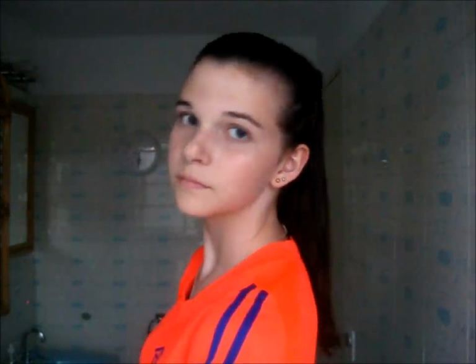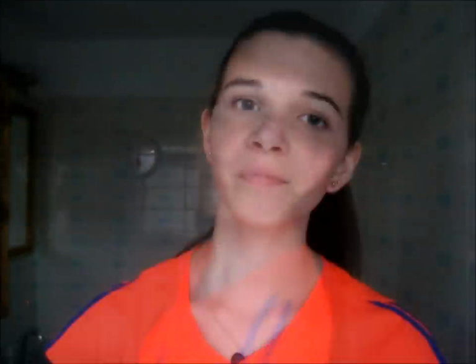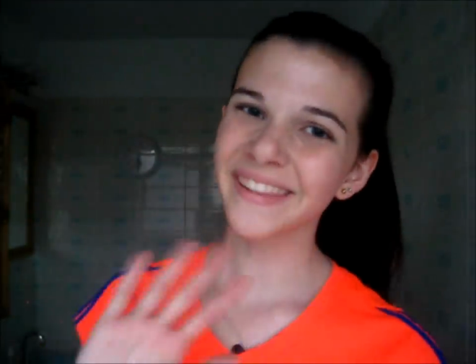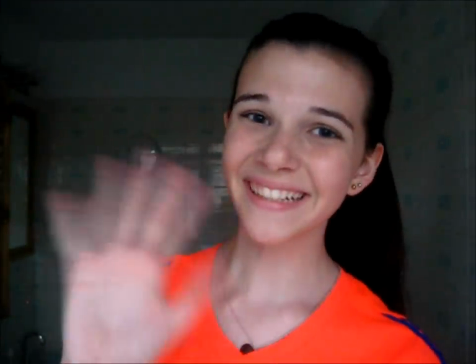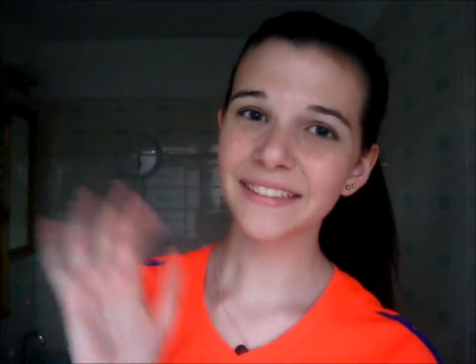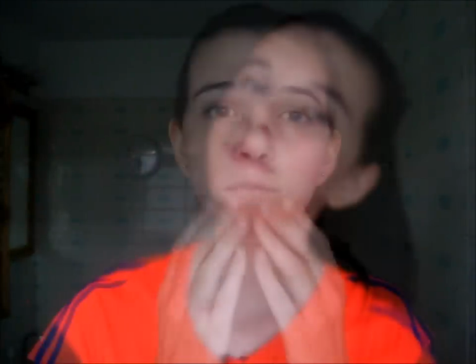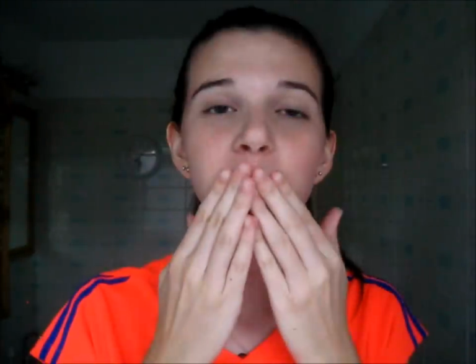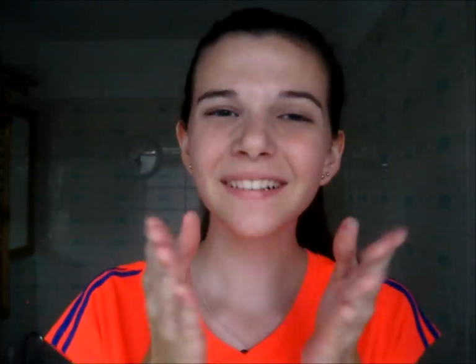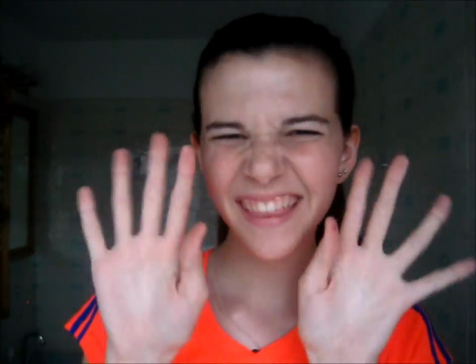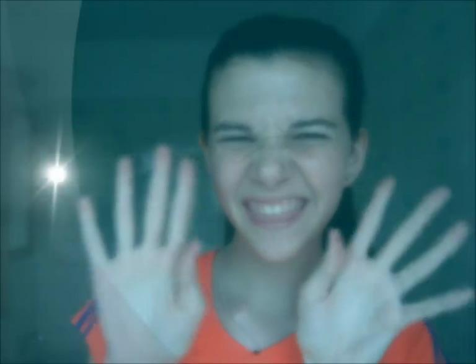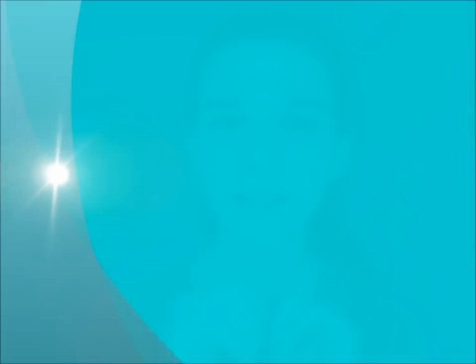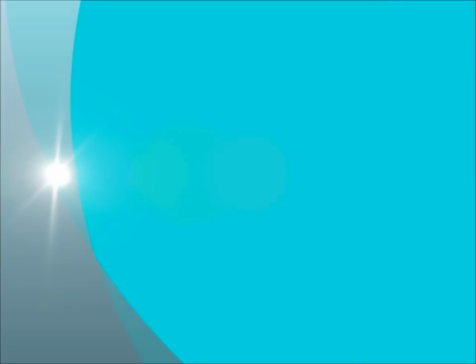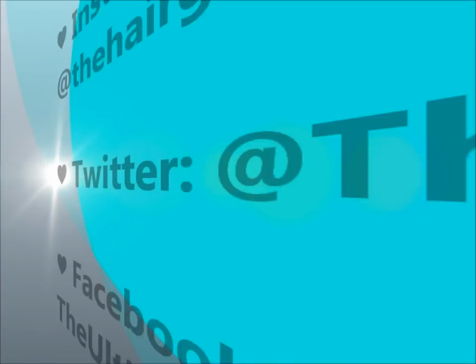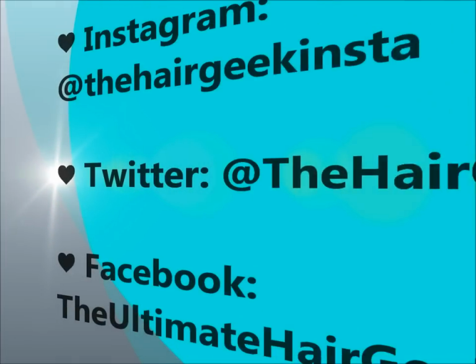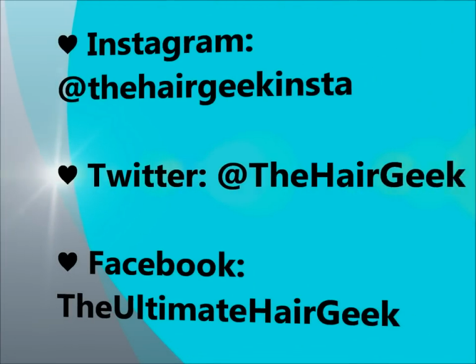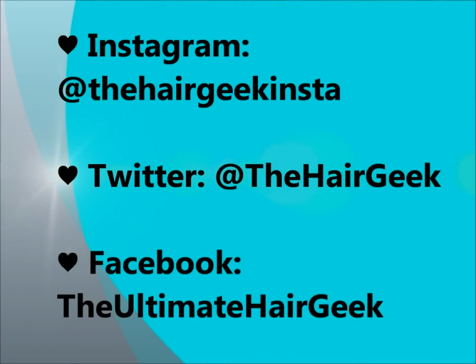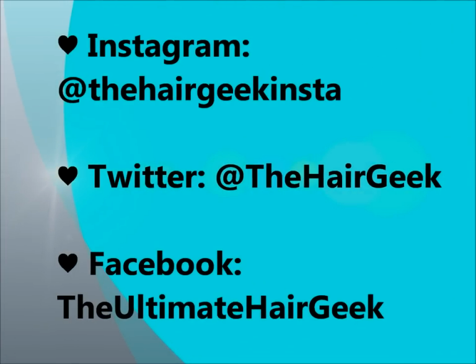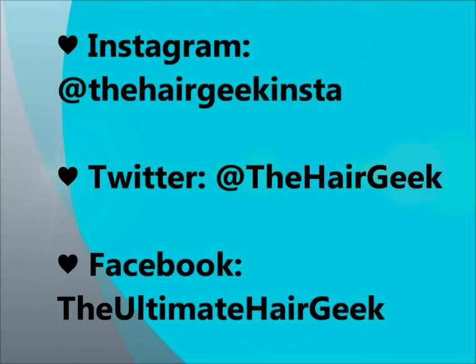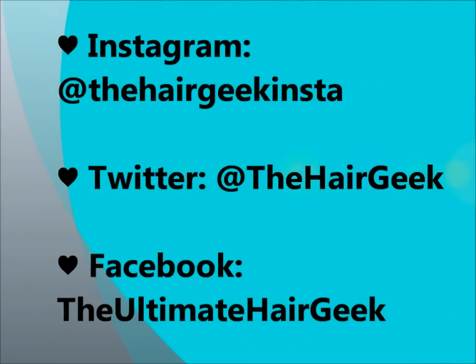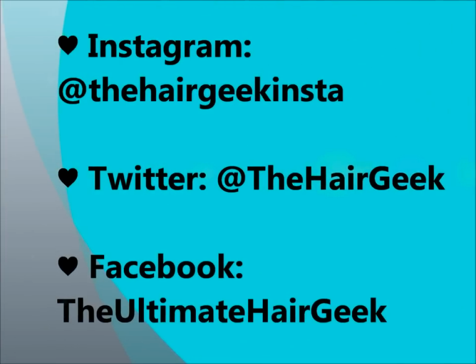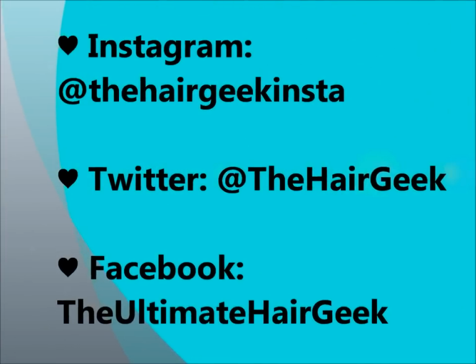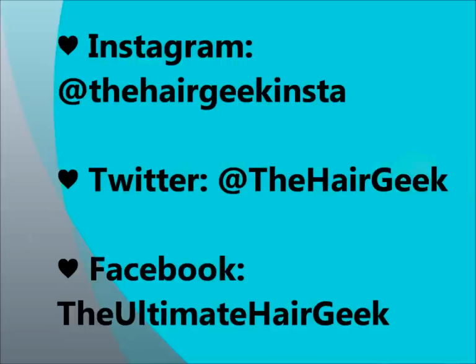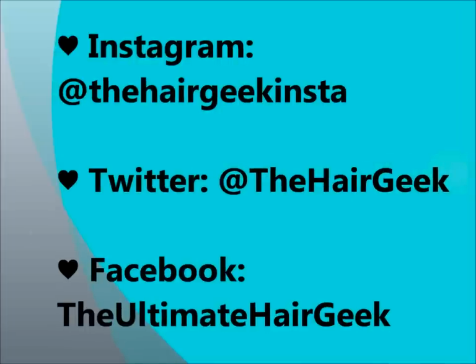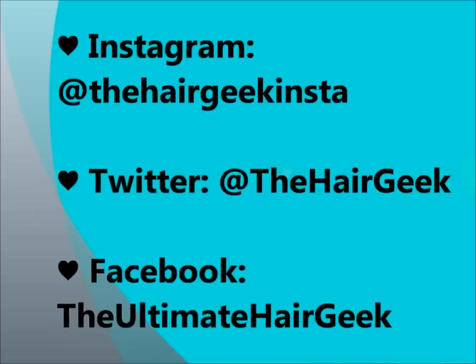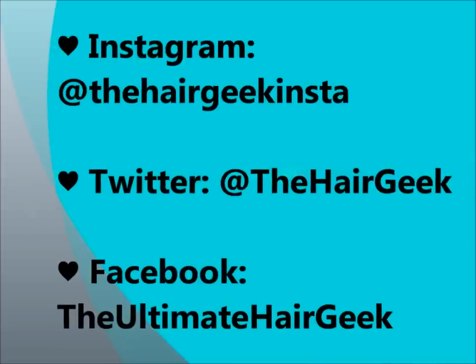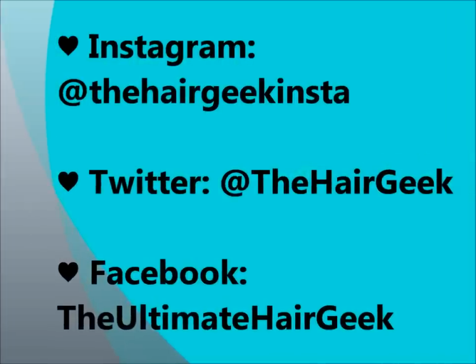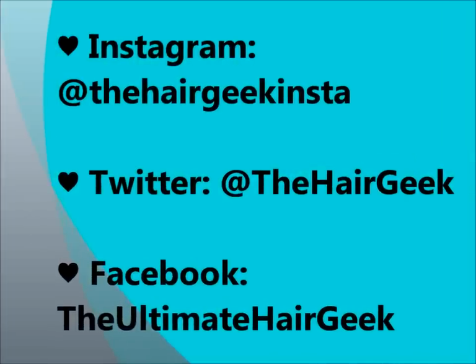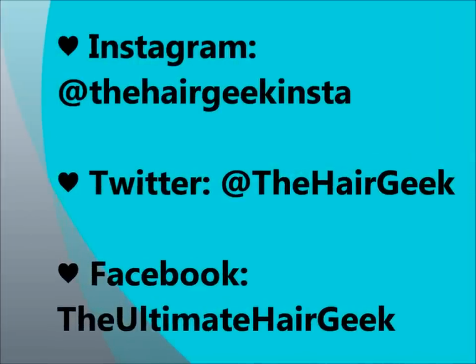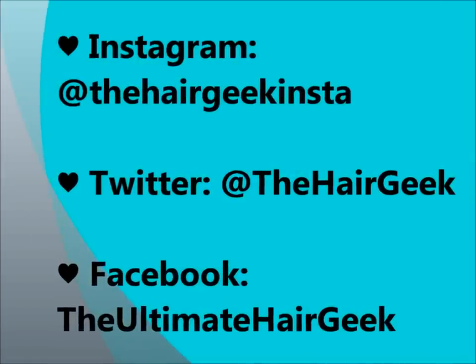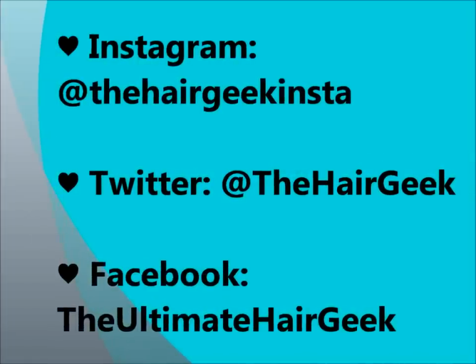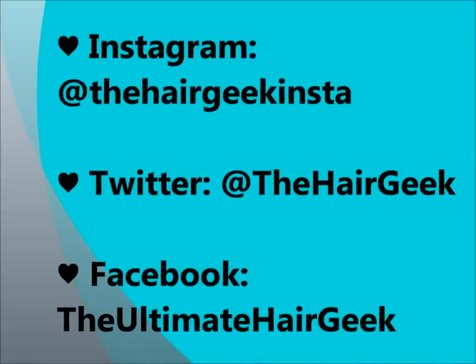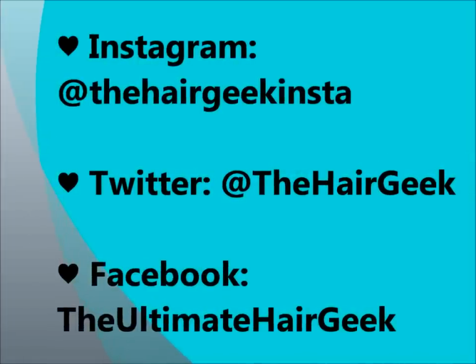I hope you guys enjoyed the video! Don't forget to subscribe and check out all my social media links, which are on the screen right now and in the description box as always. Thanks for watching — bye!